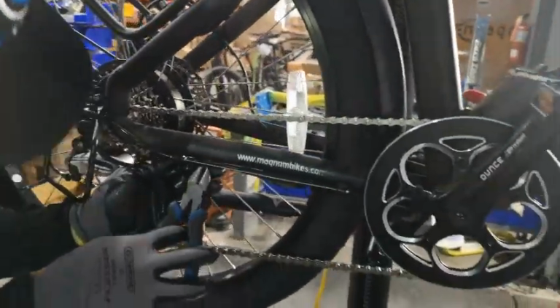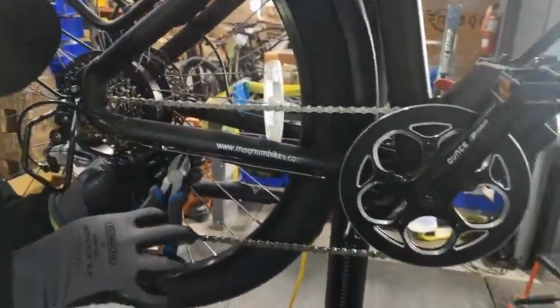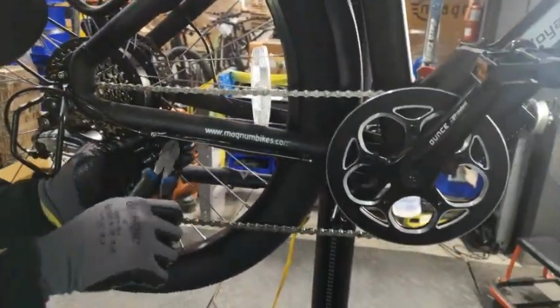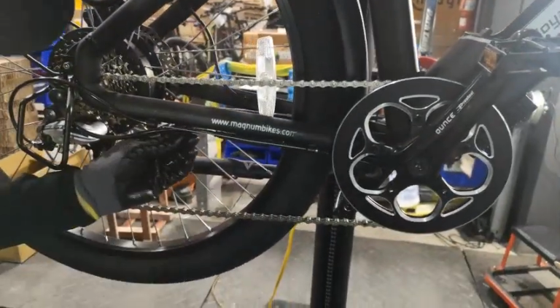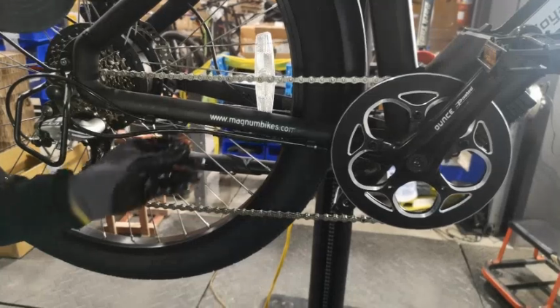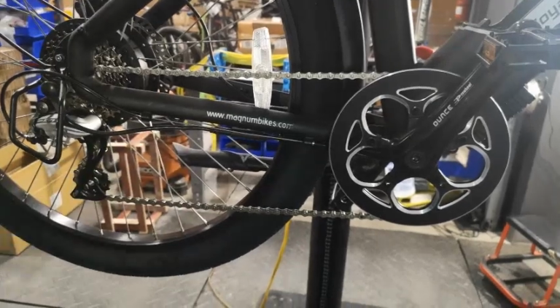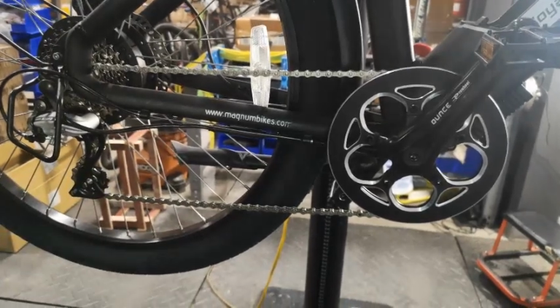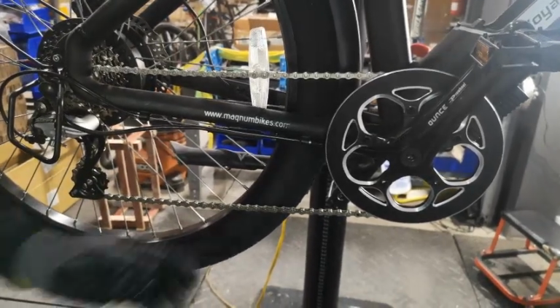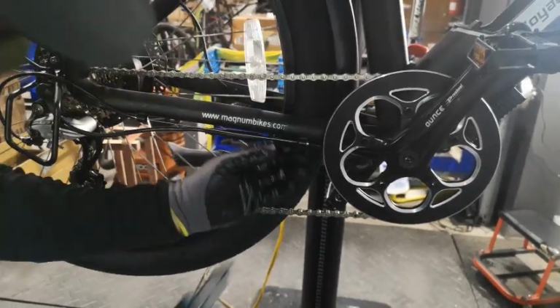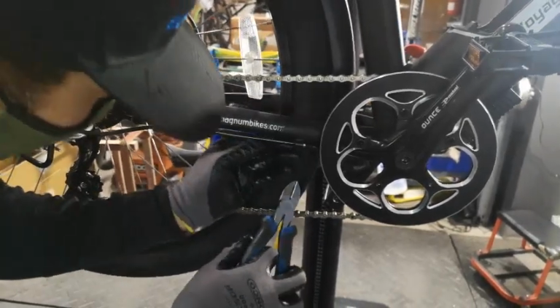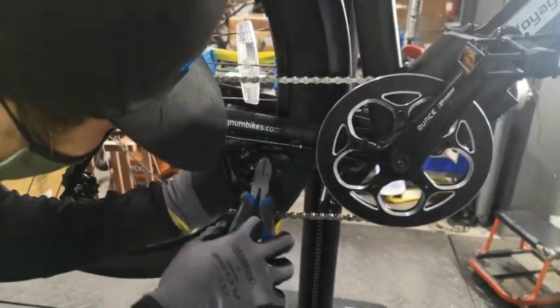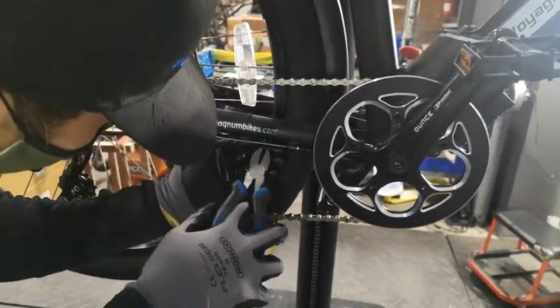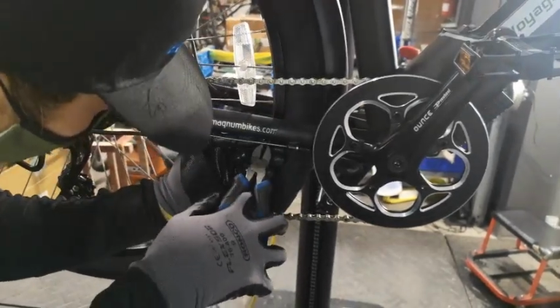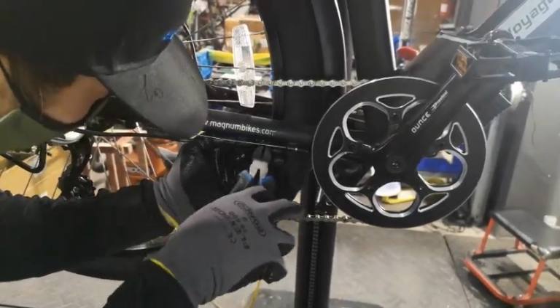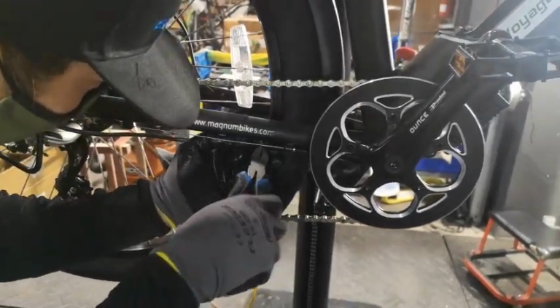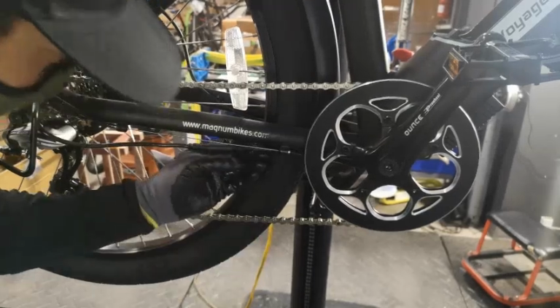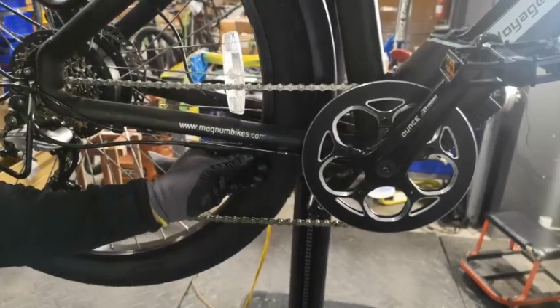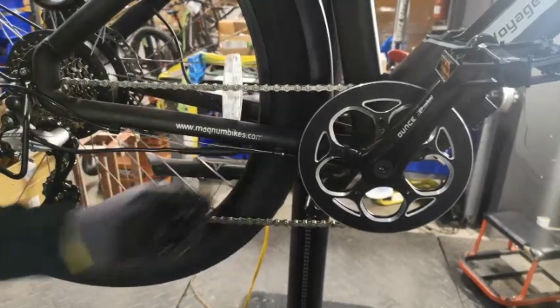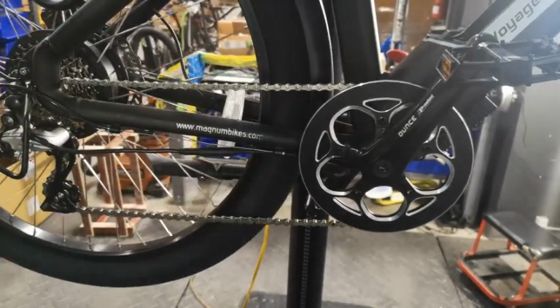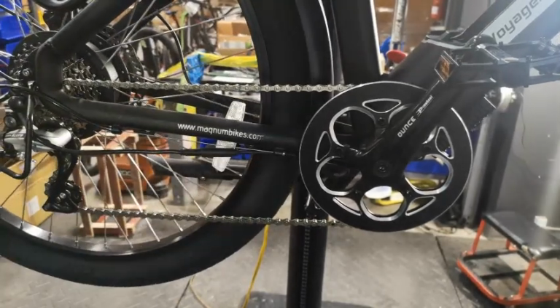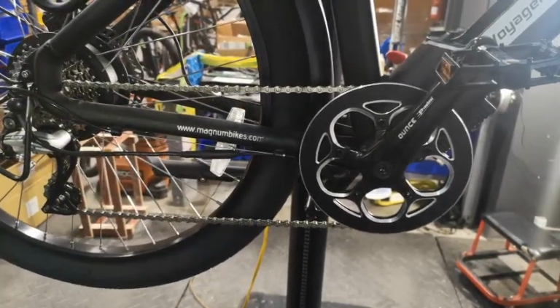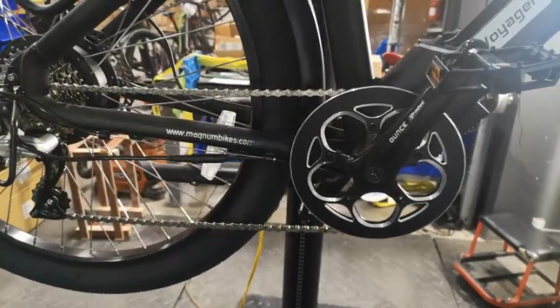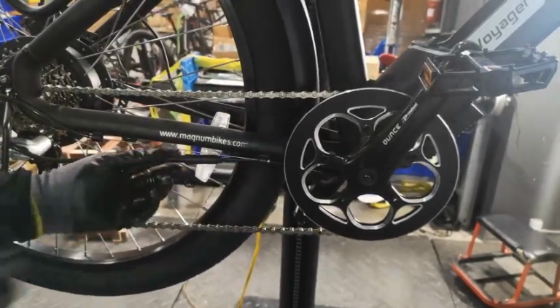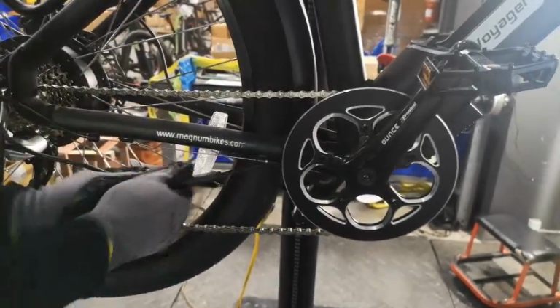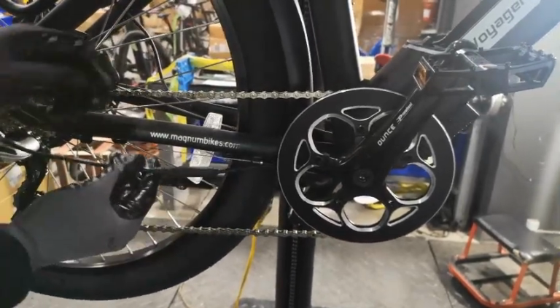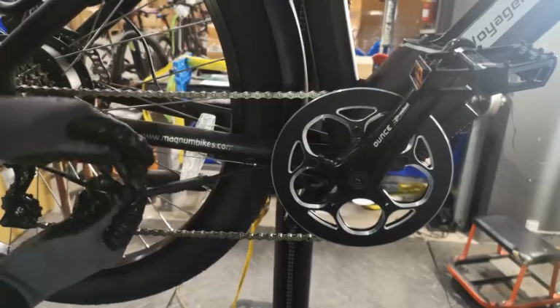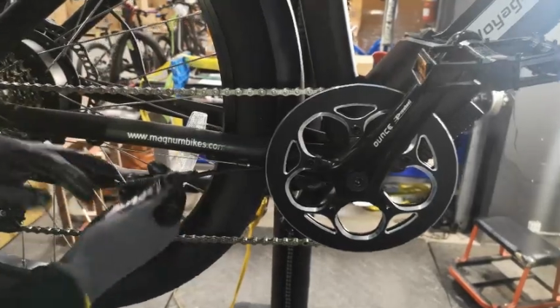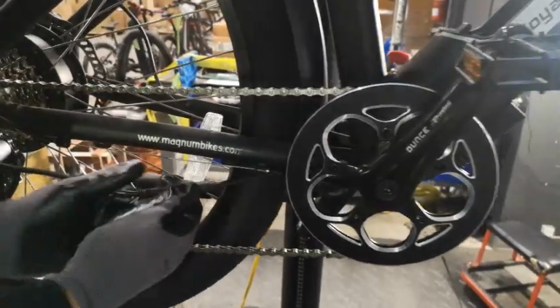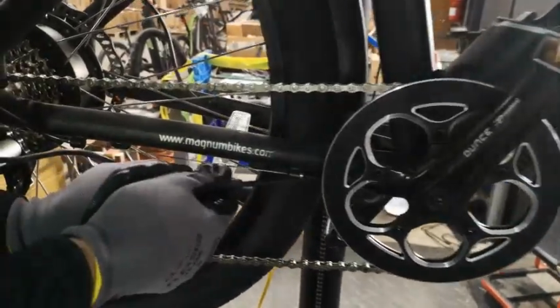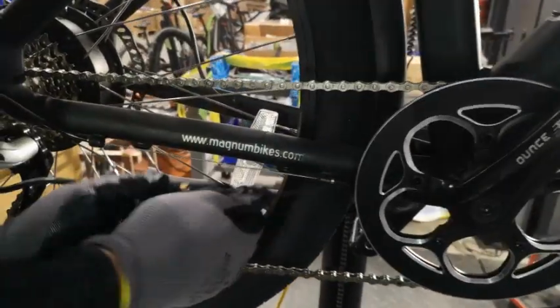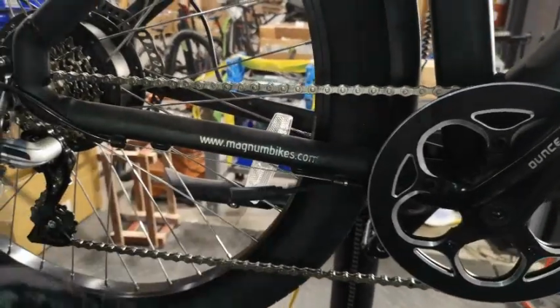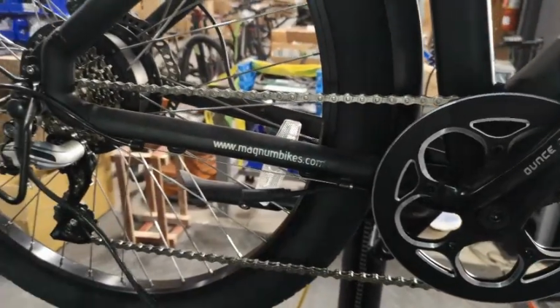Also, if you are at home, it is very helpful to have a tire repair stand. In the scenario of dealing with a back tire that has become deflated, it might require additional tools such as a wrench, zip ties, and a cutting tool.